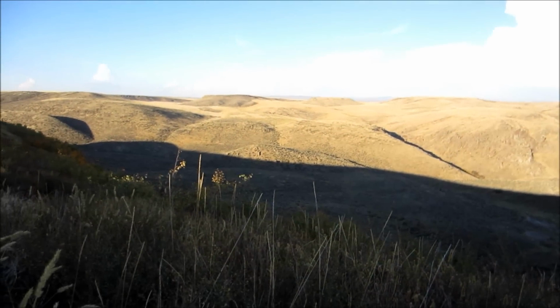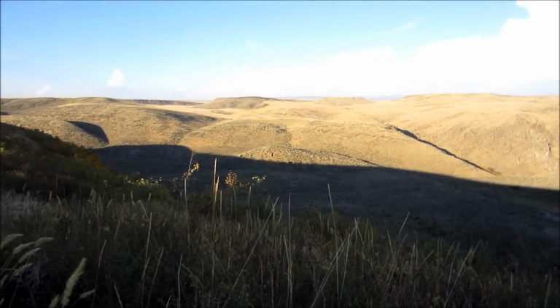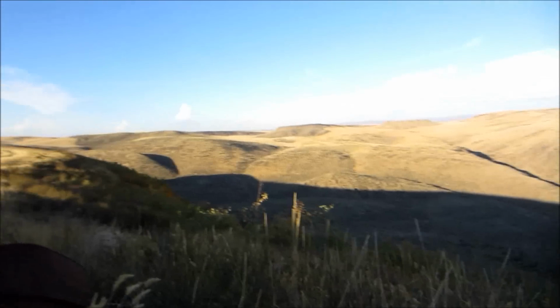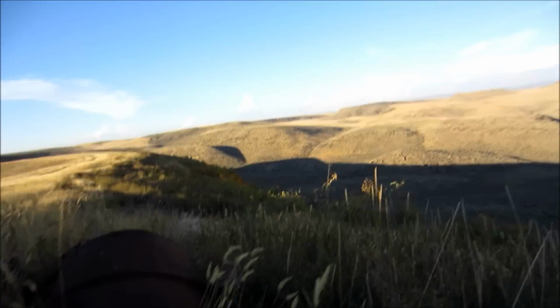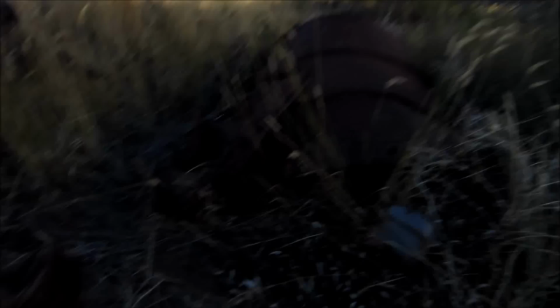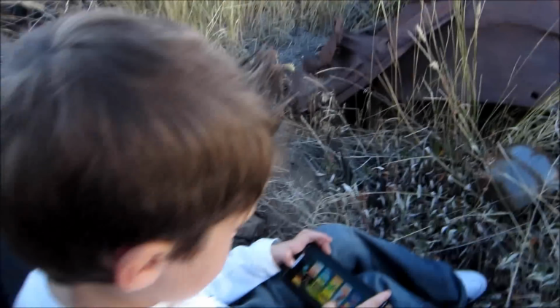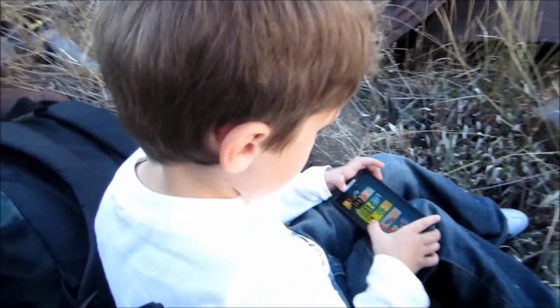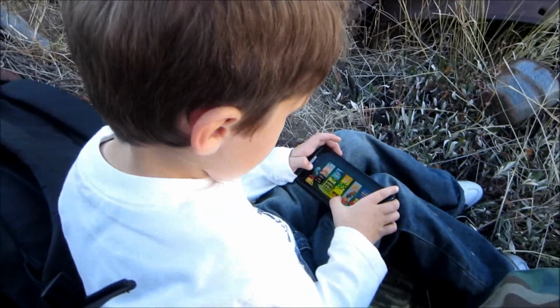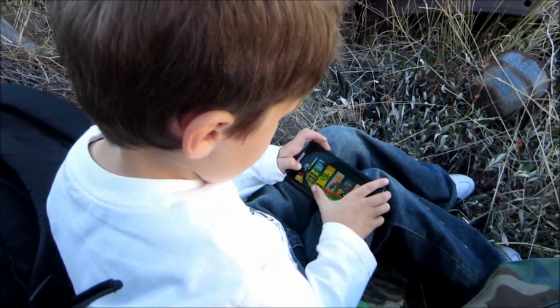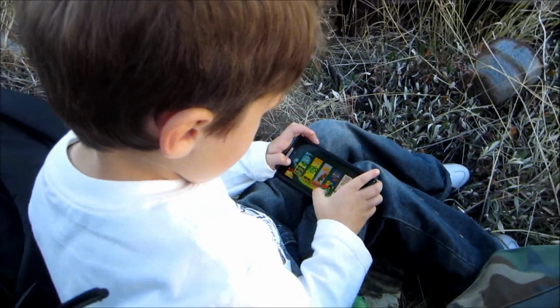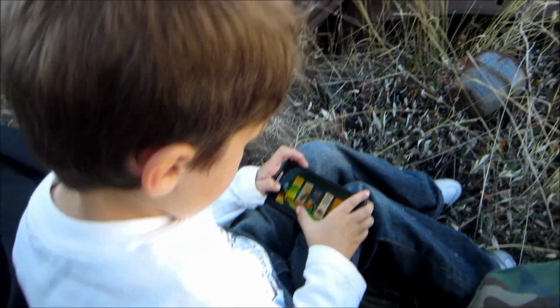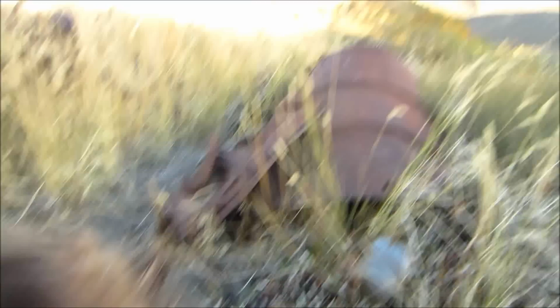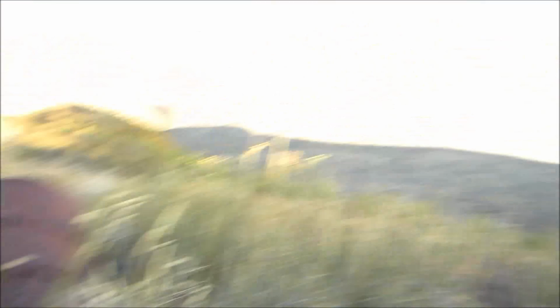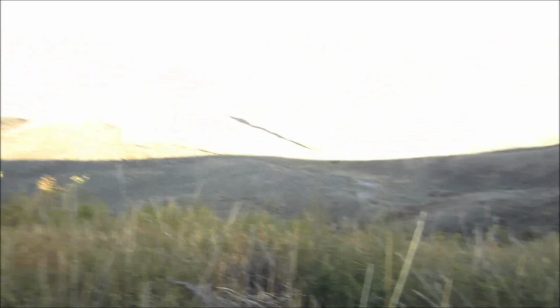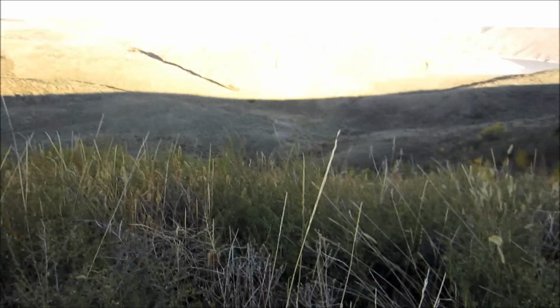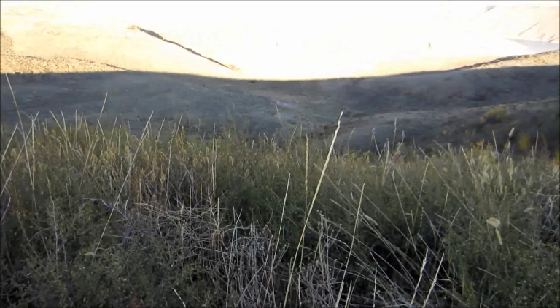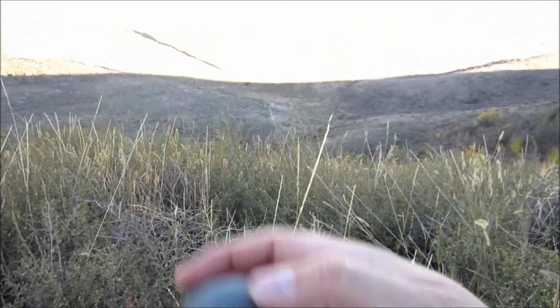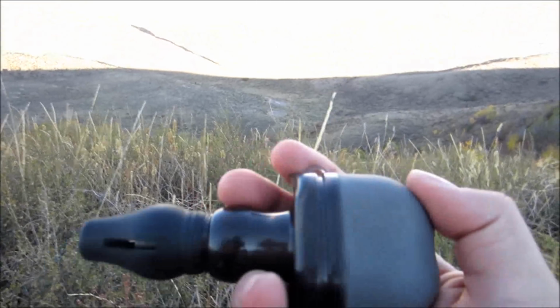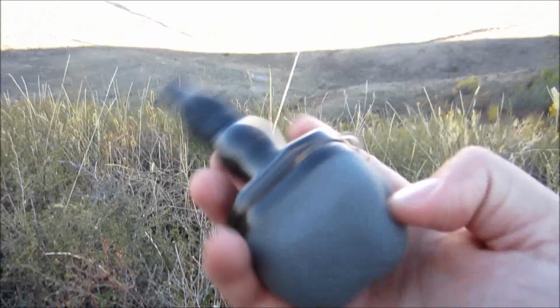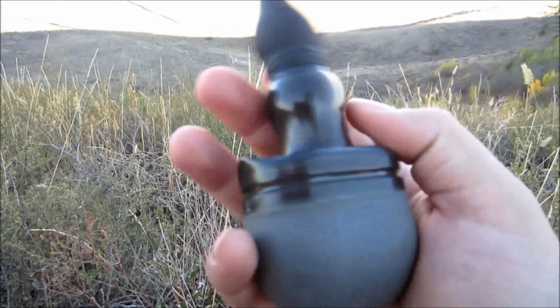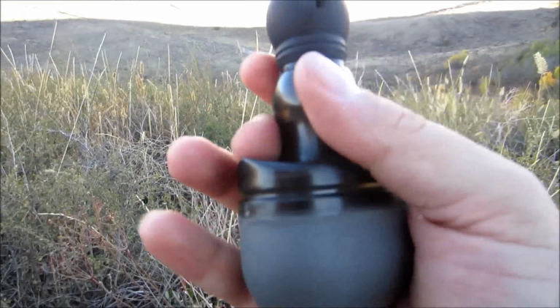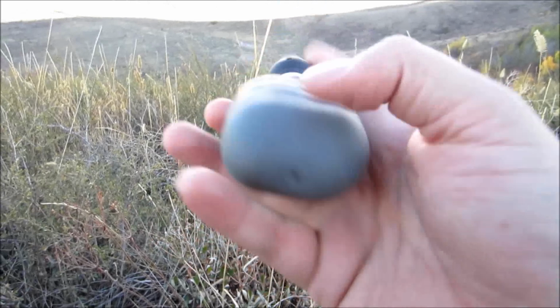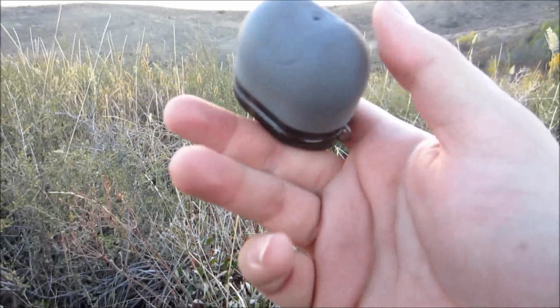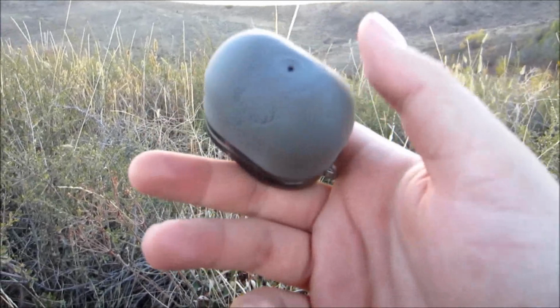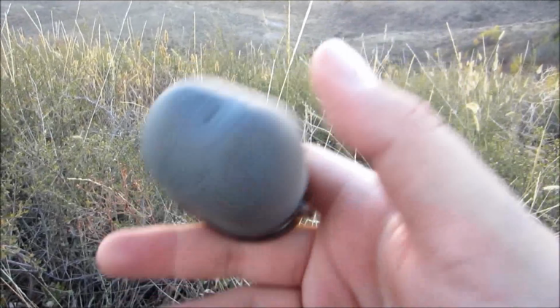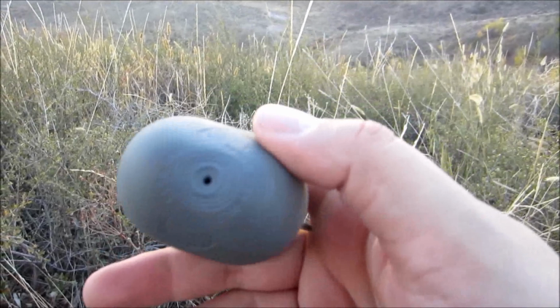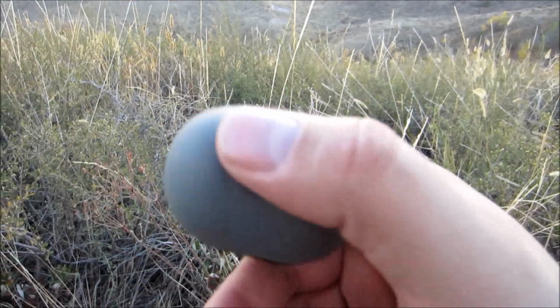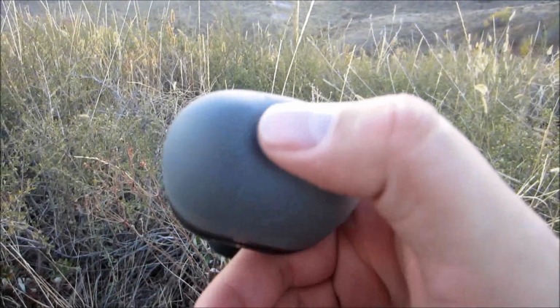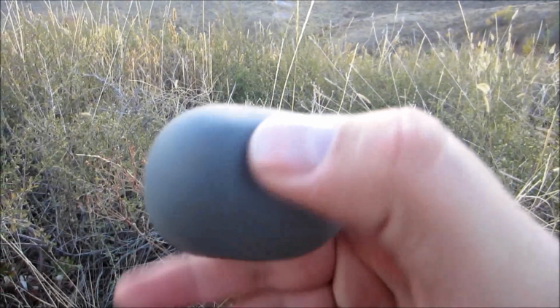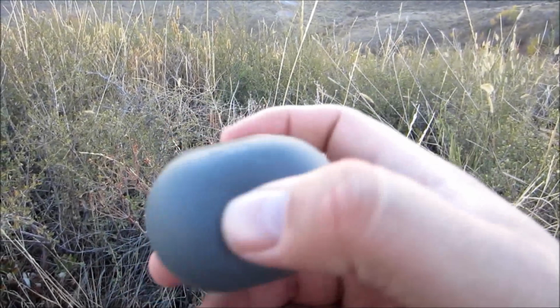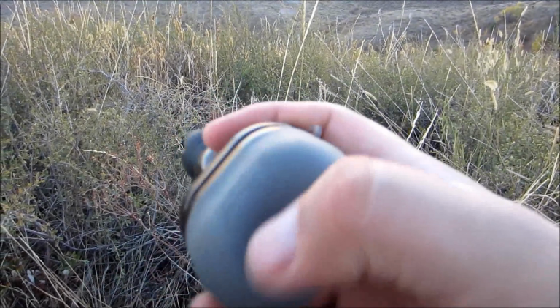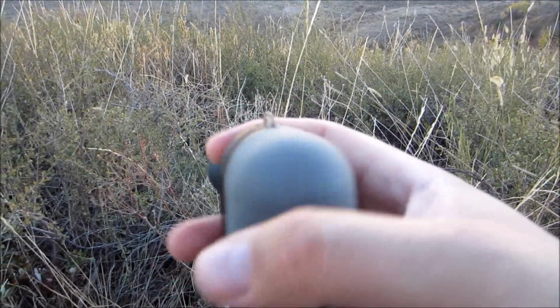I'm out here with my little guy. He's over here playing video games because he's a little bored. But I just want to show this to you — it's got a couple different settings here, really easy to operate. It's got this little hole that you just put your finger over.